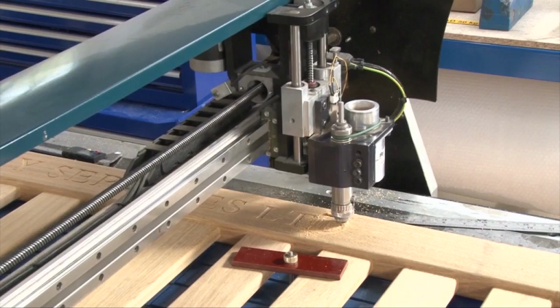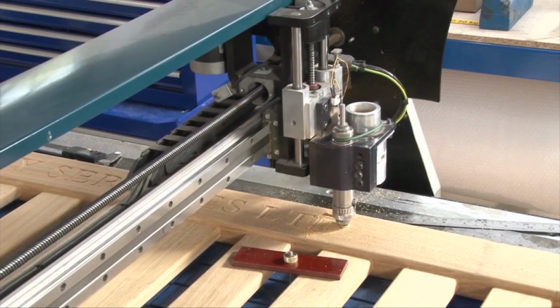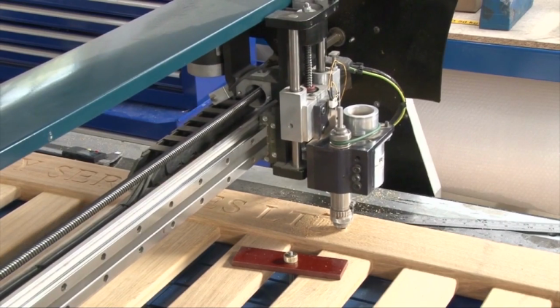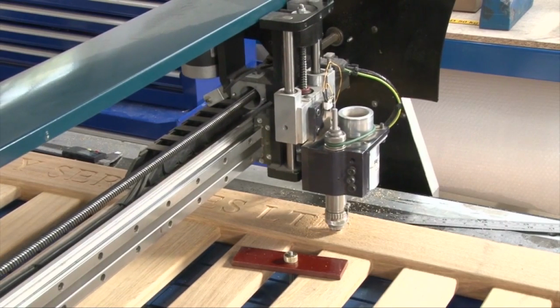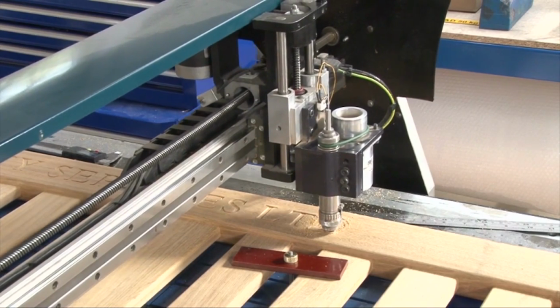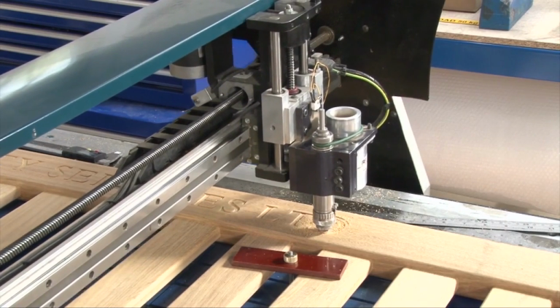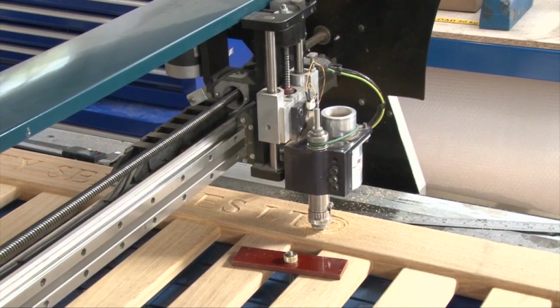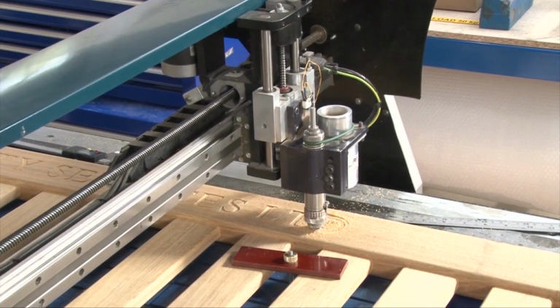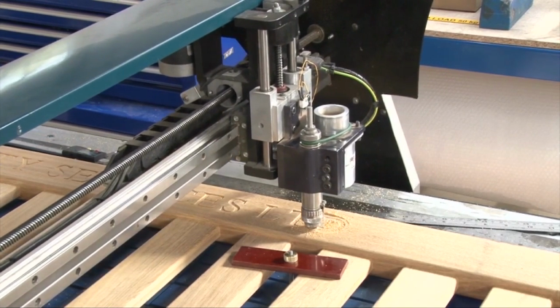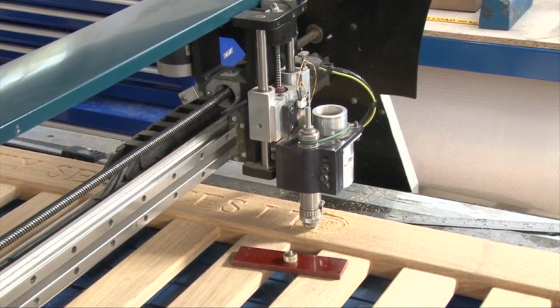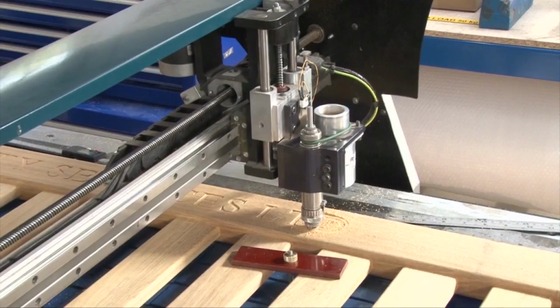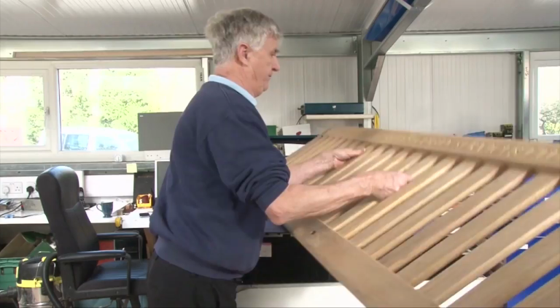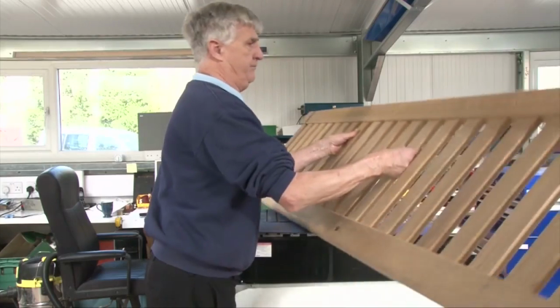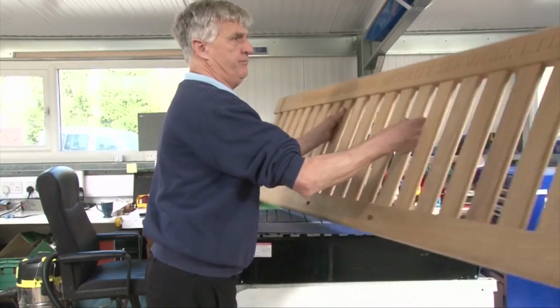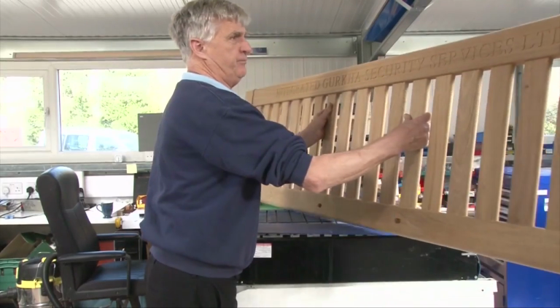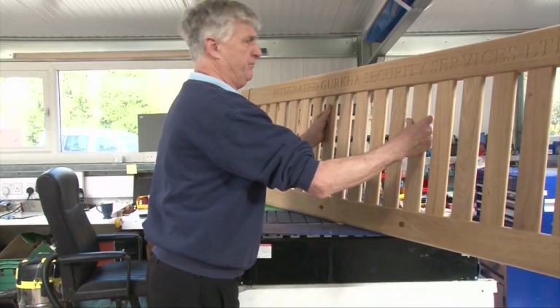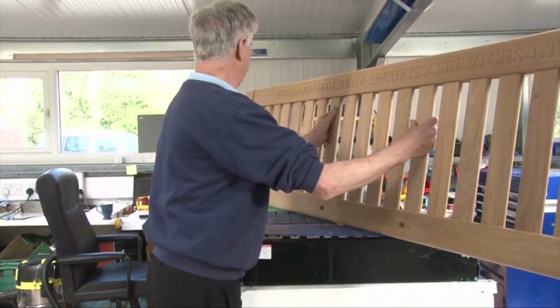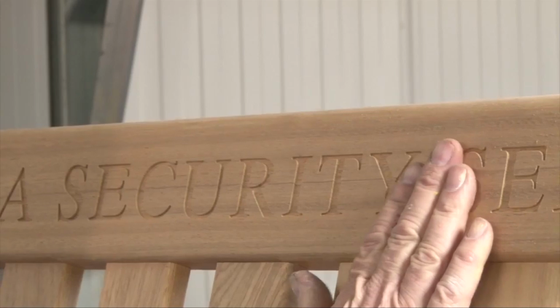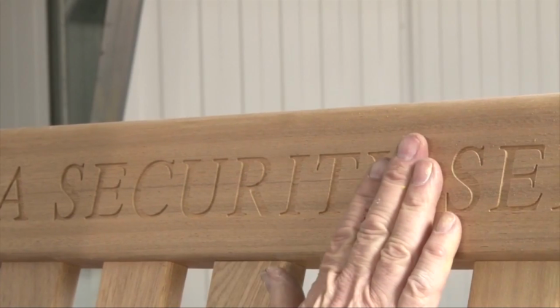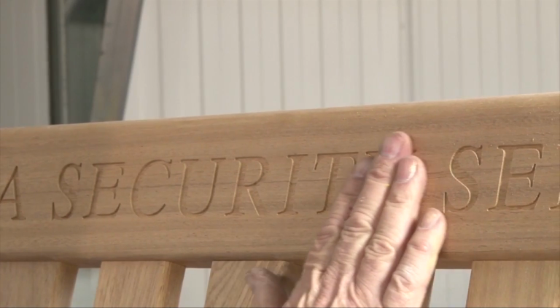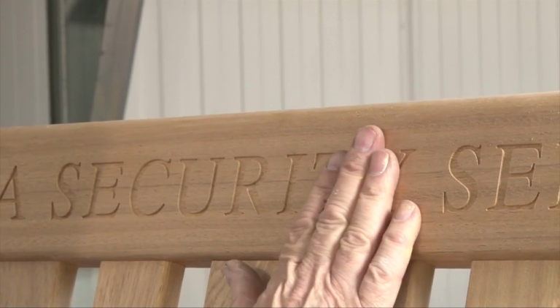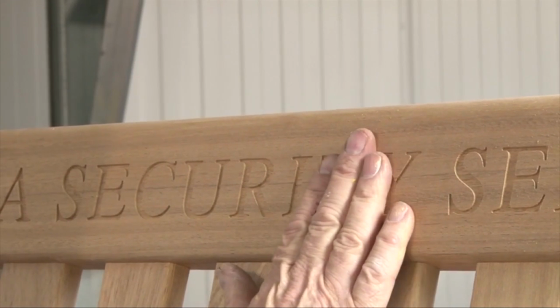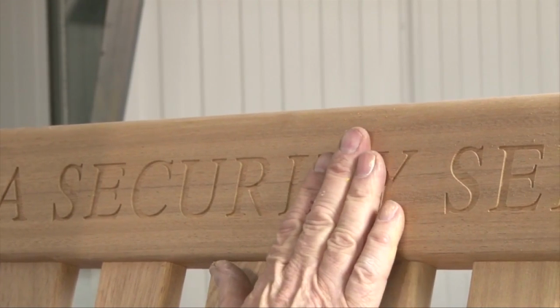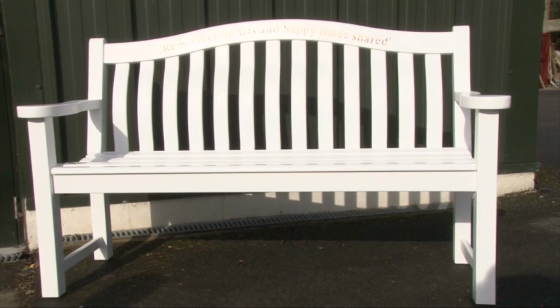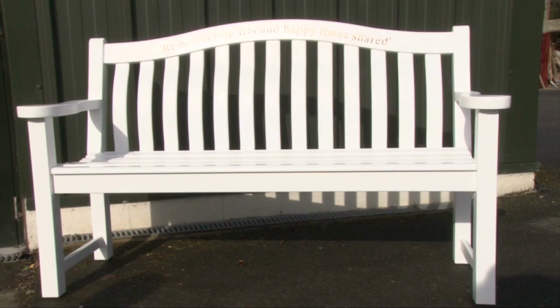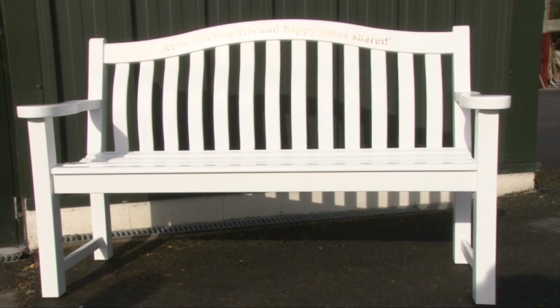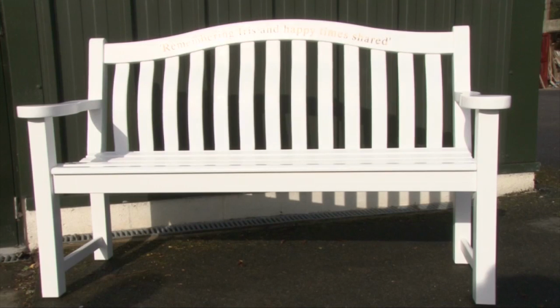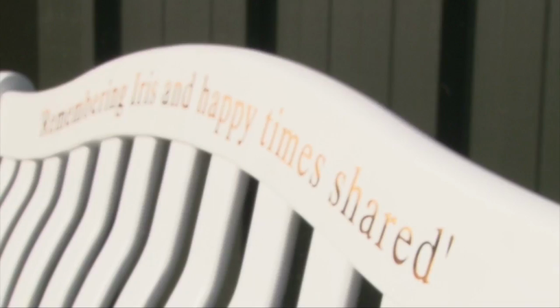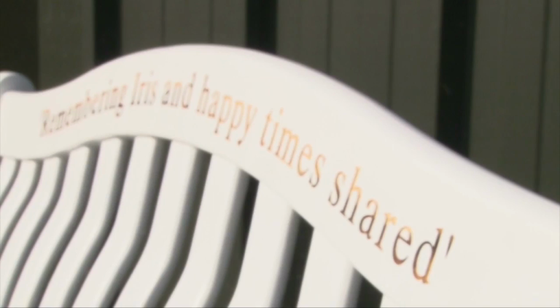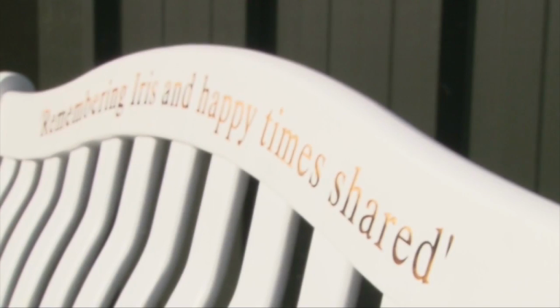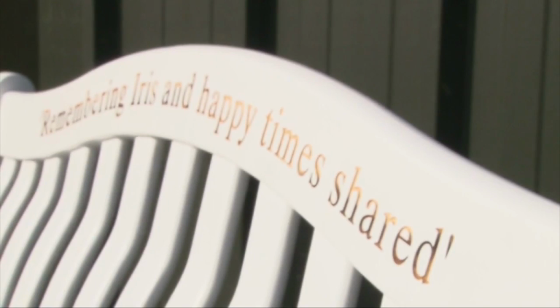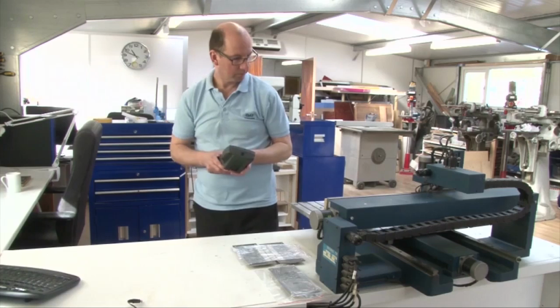We can engrave wood. We specialise in garden furniture and memorial benches — we engrave seats and tables, but we can also supply any type of garden furniture.